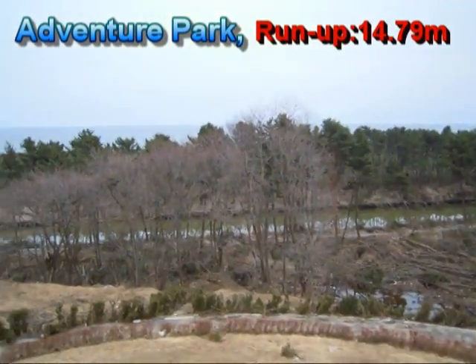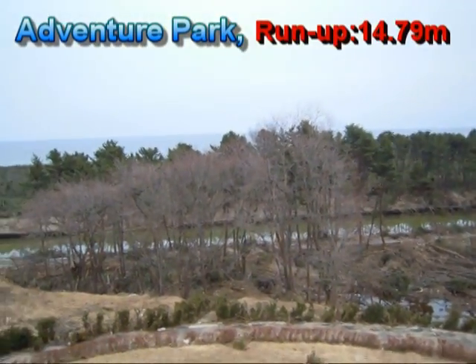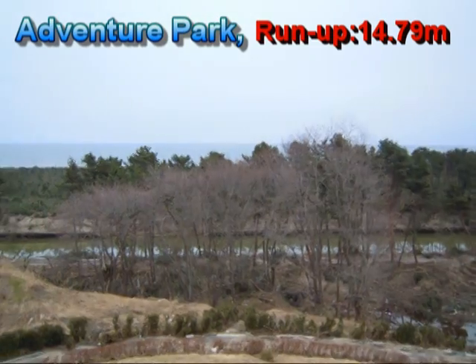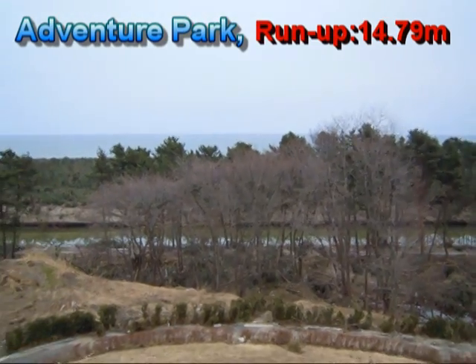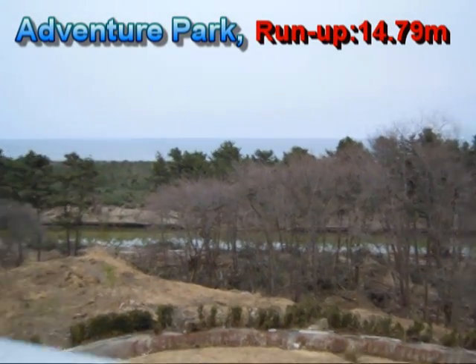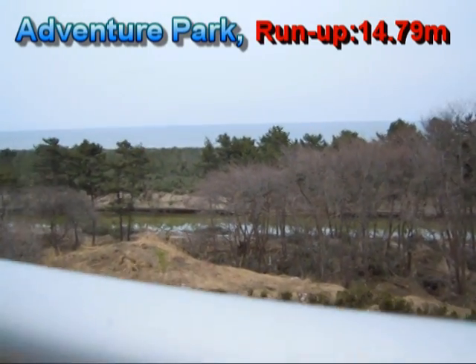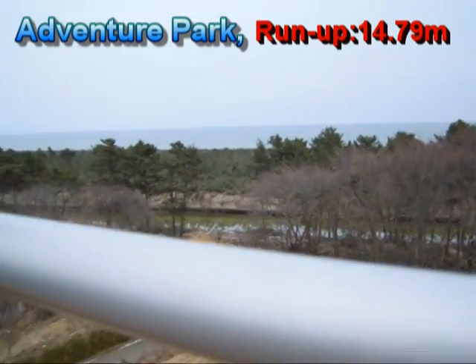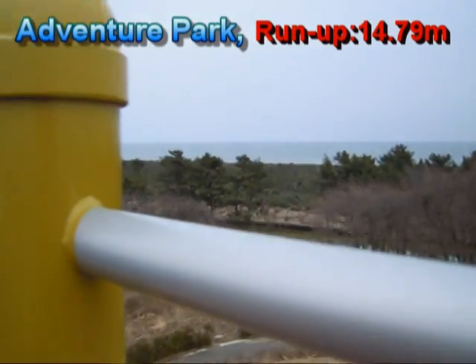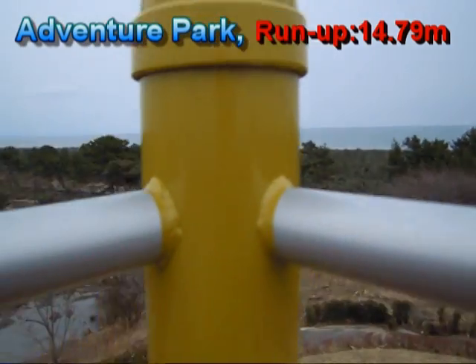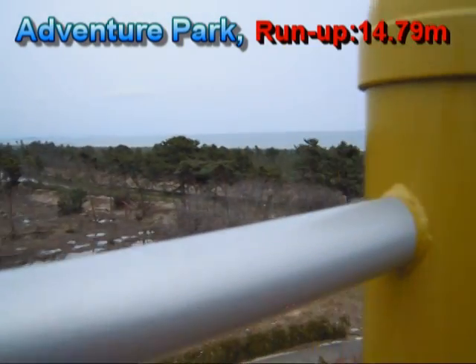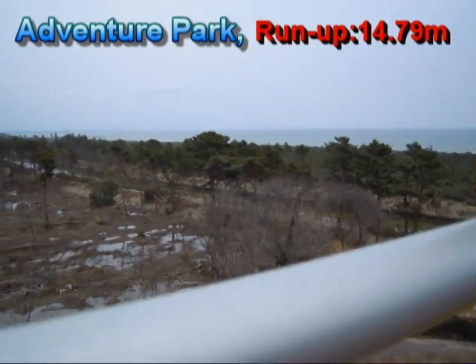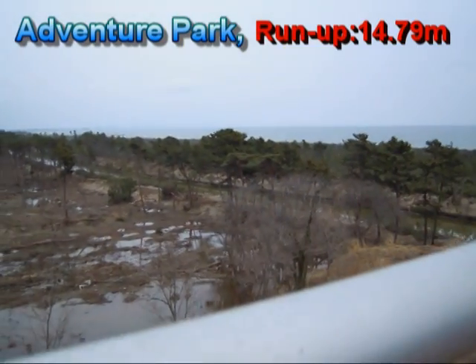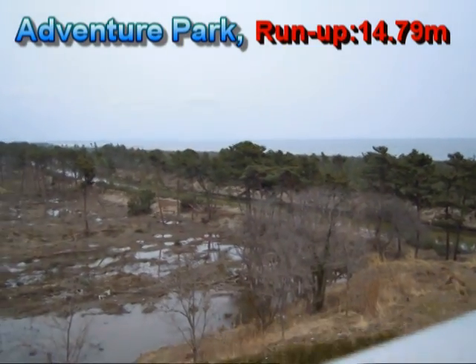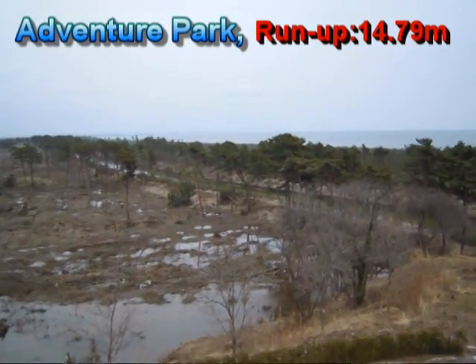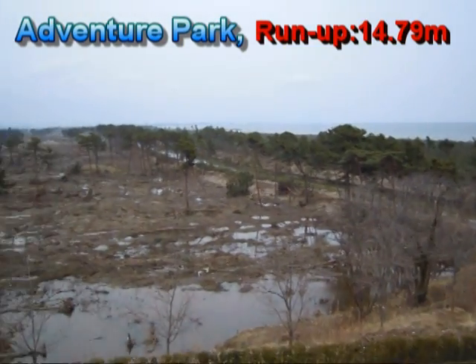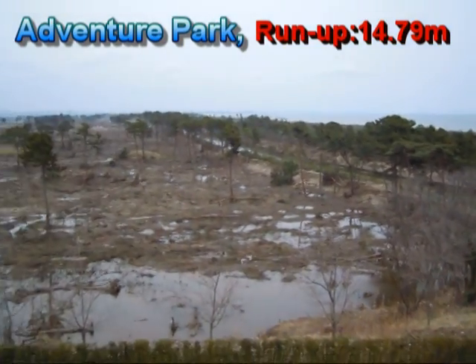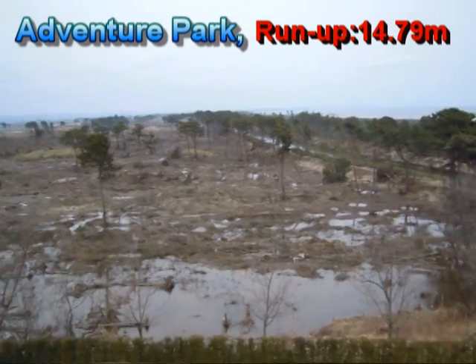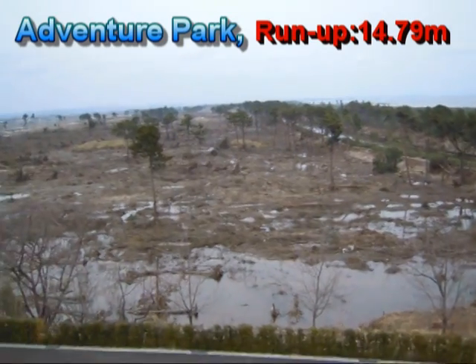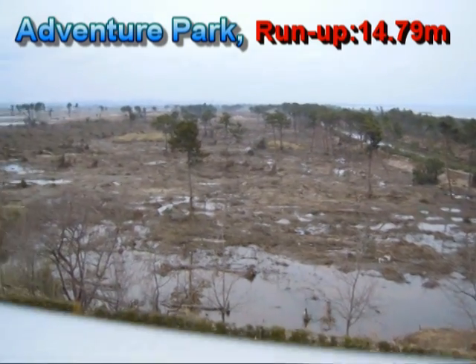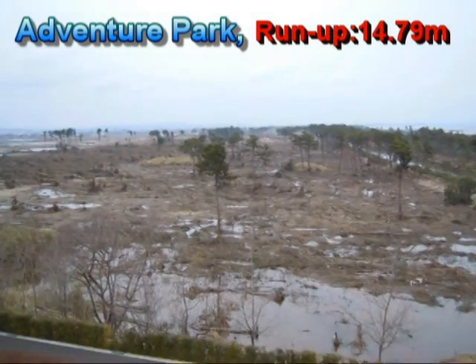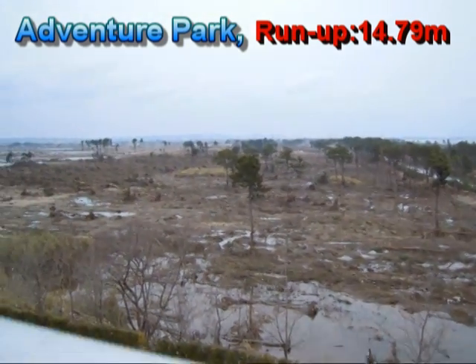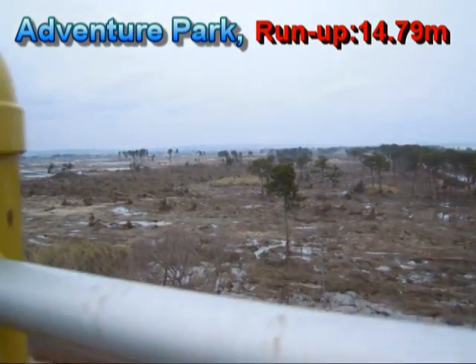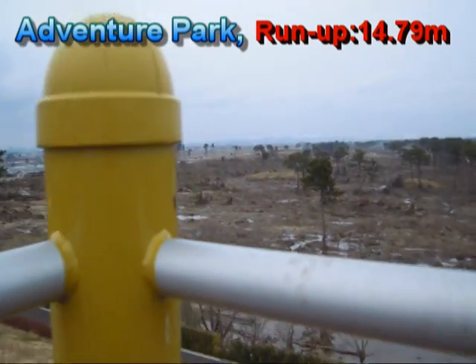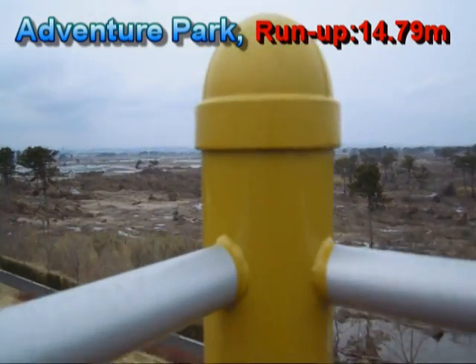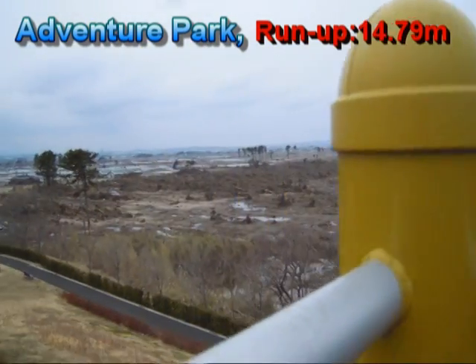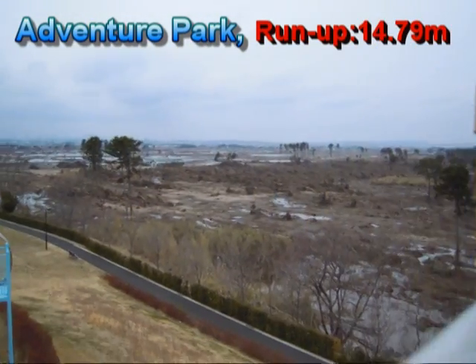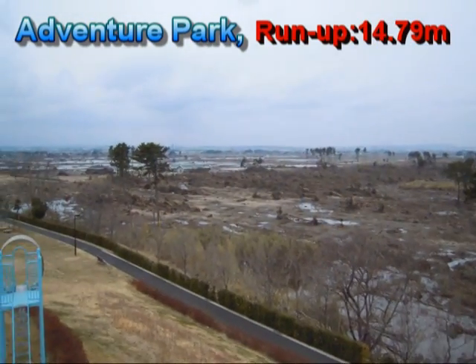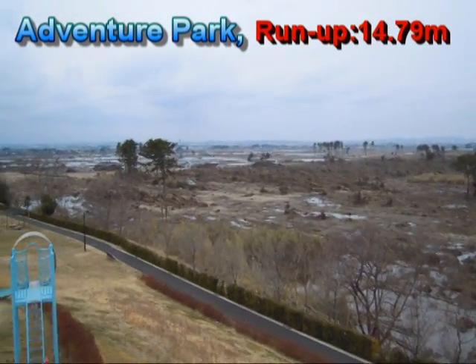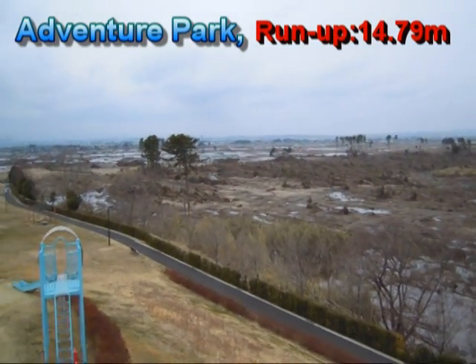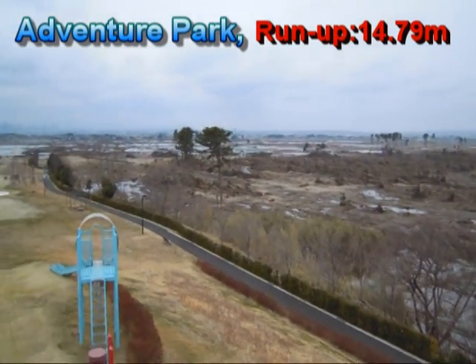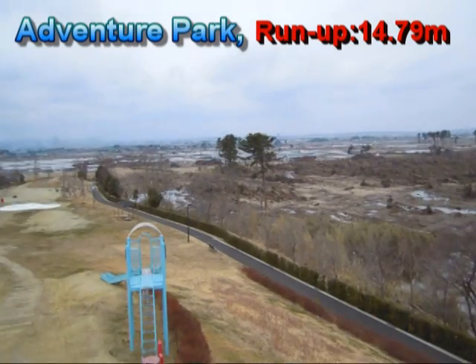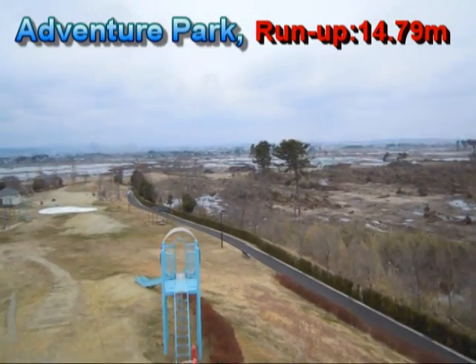So here we are at the top of this park area, and we can see a good view of the whole area — it's a nice view of the surroundings.